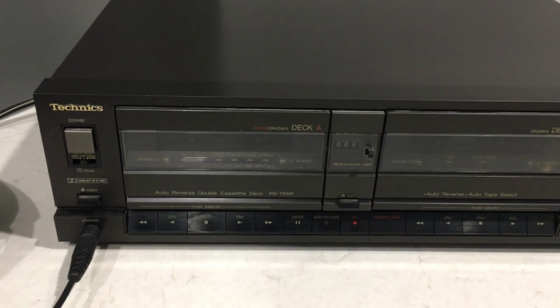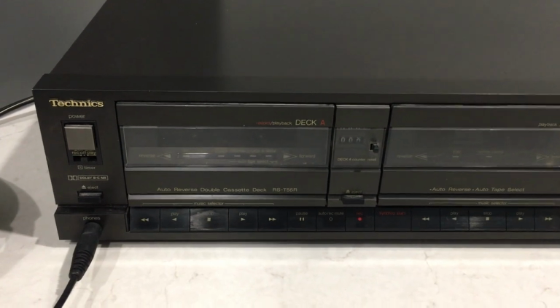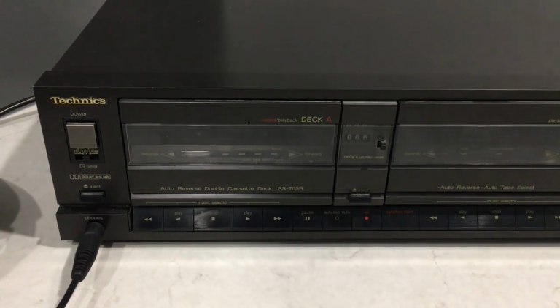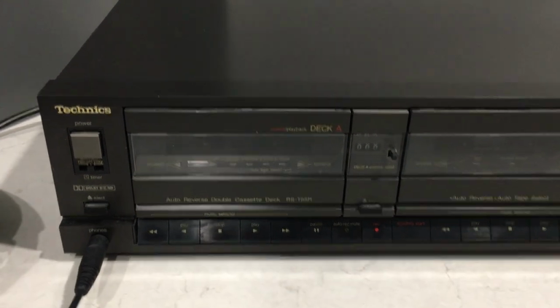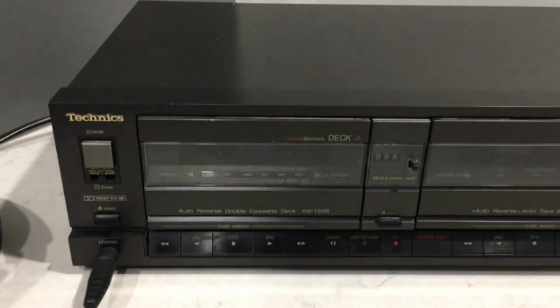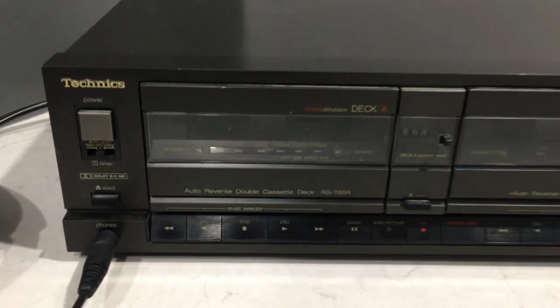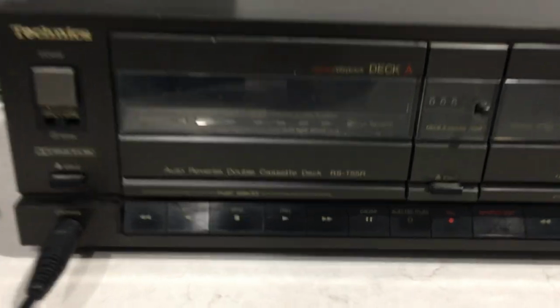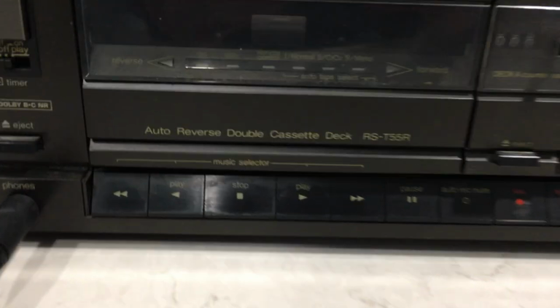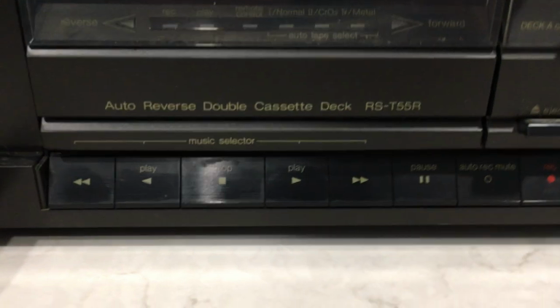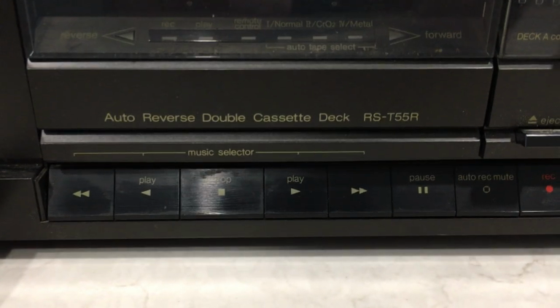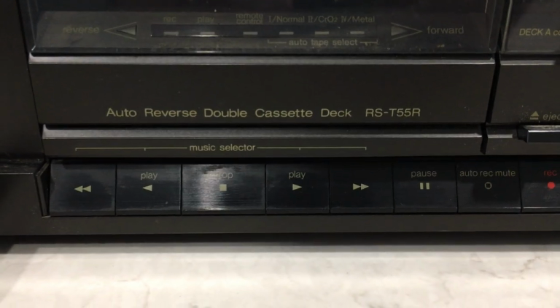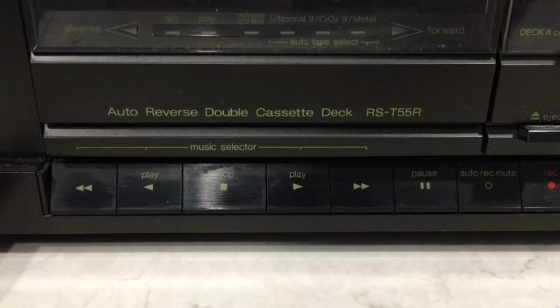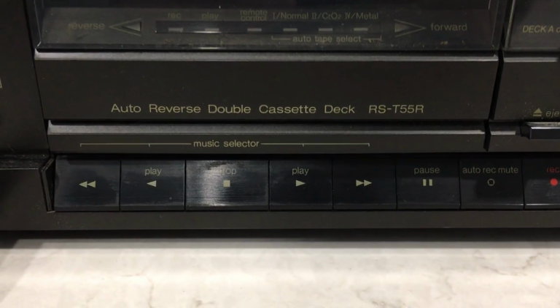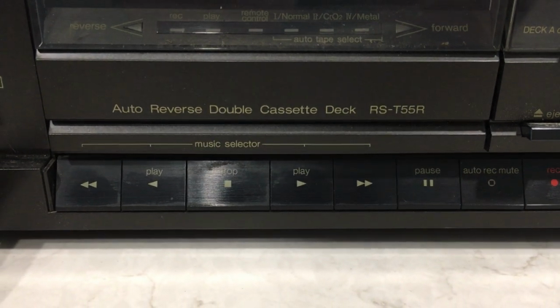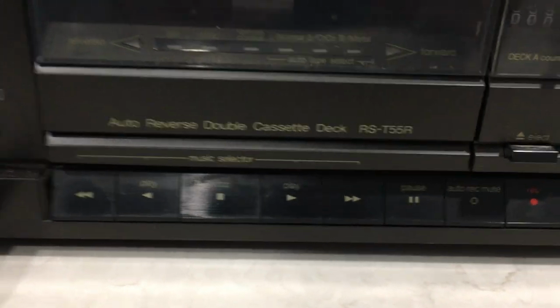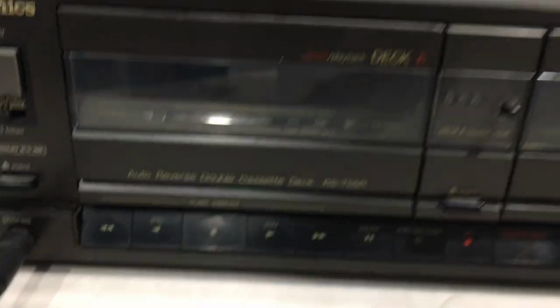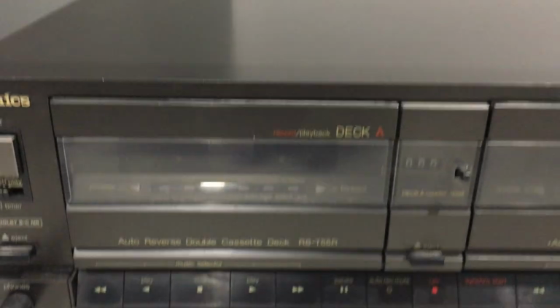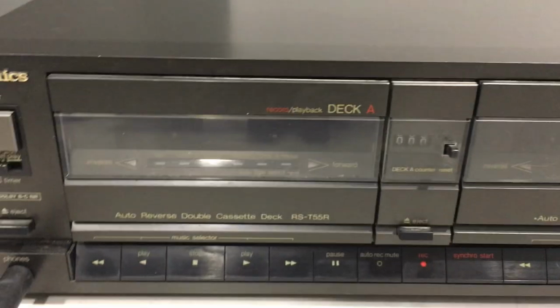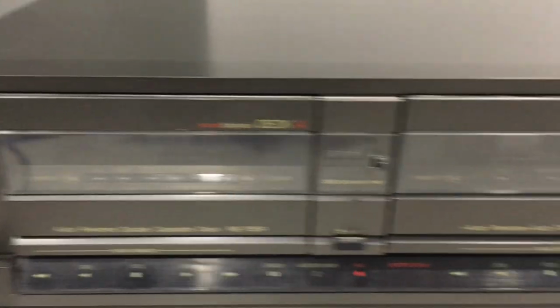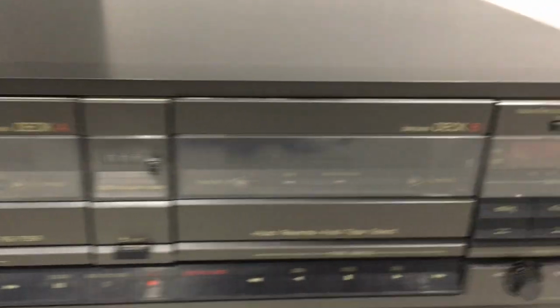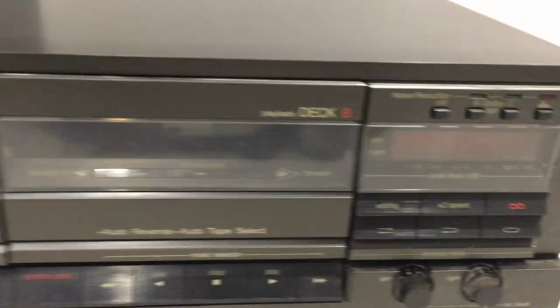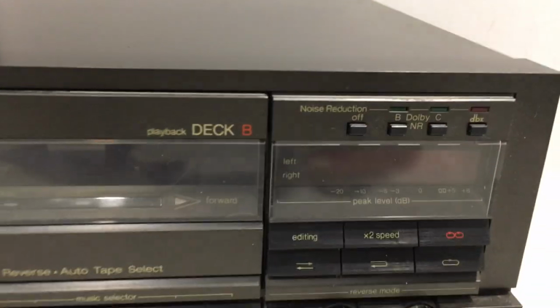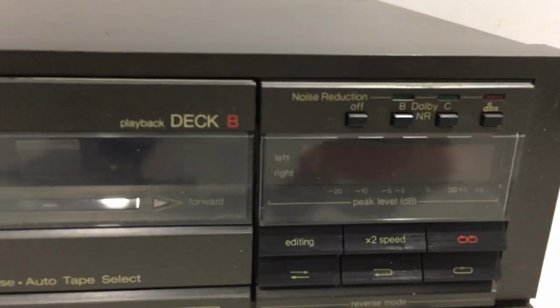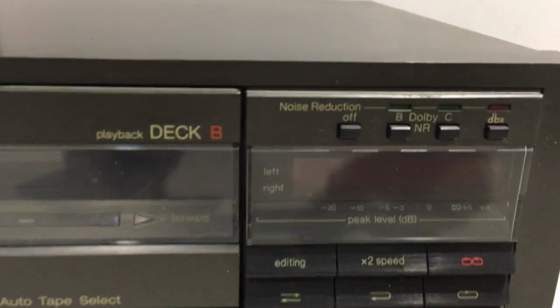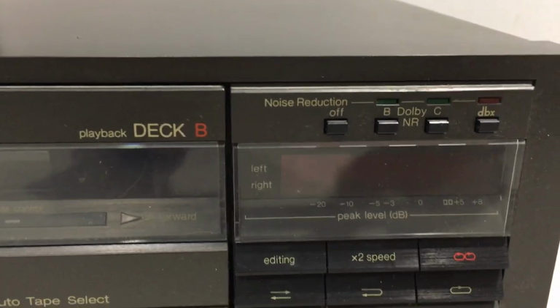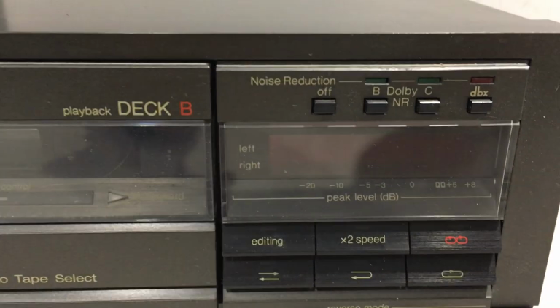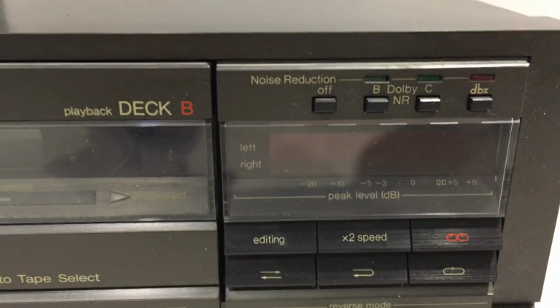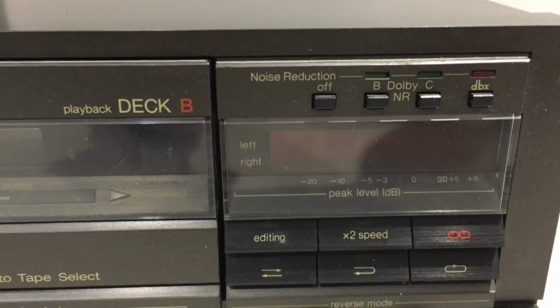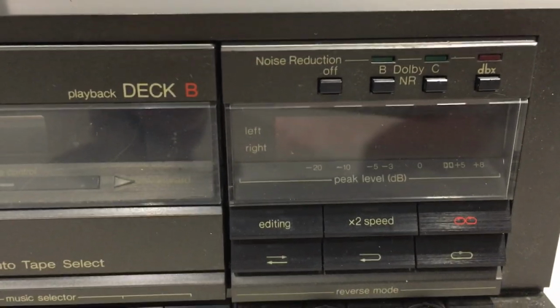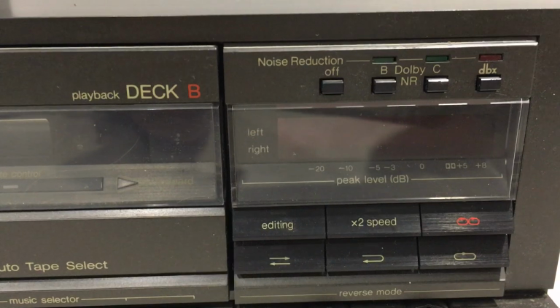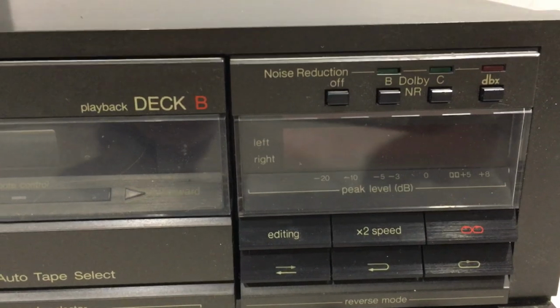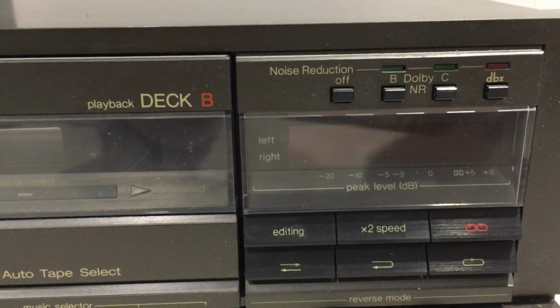Here's a short video of the Technics RS-T55R. It's a double-deck with Dolby B and C and also has DBX noise reduction.